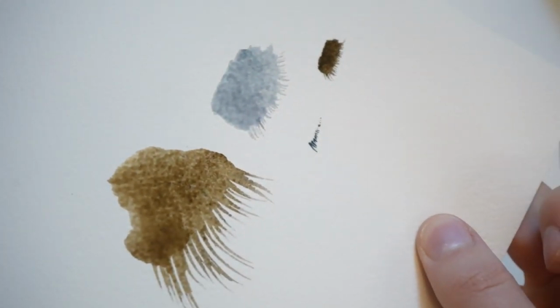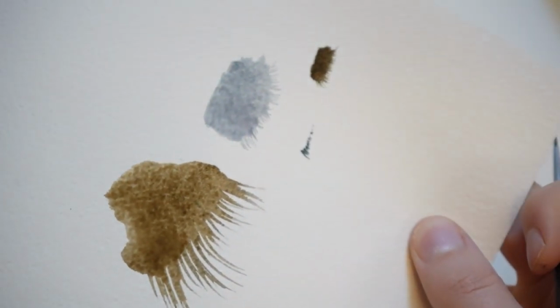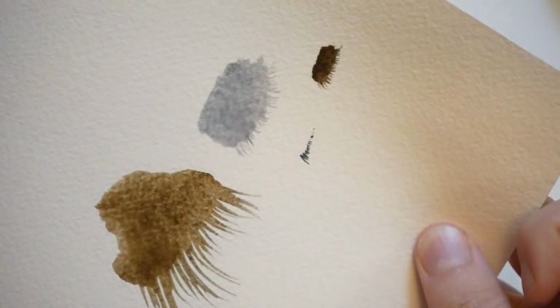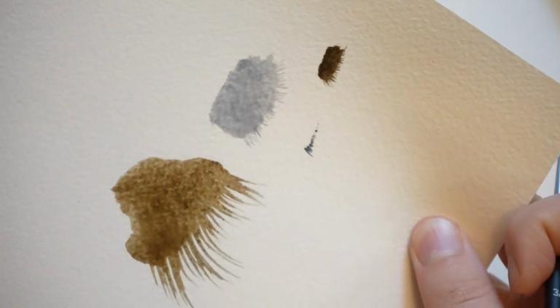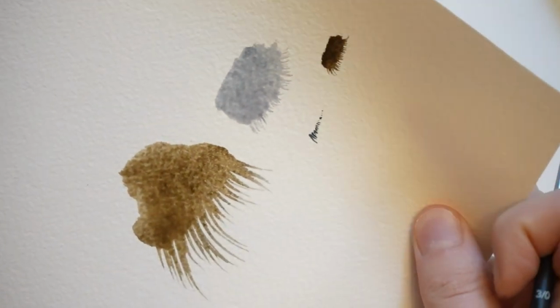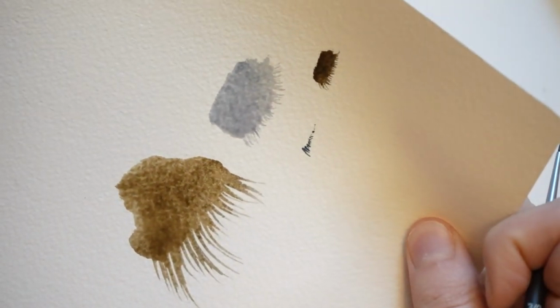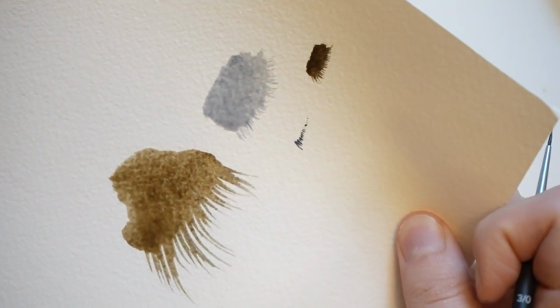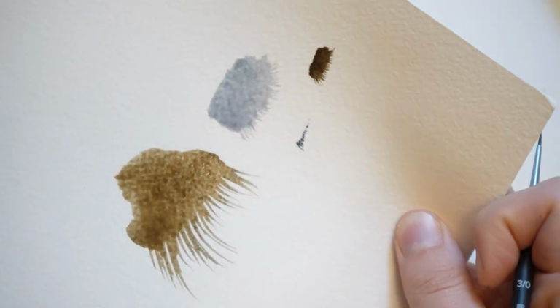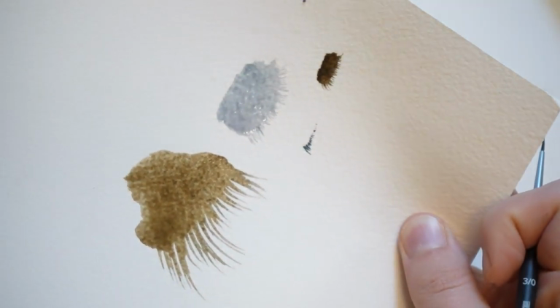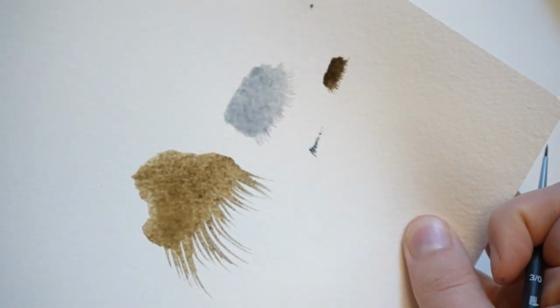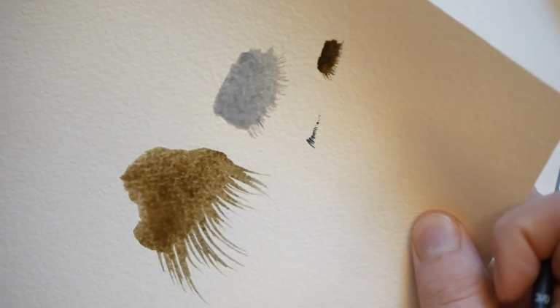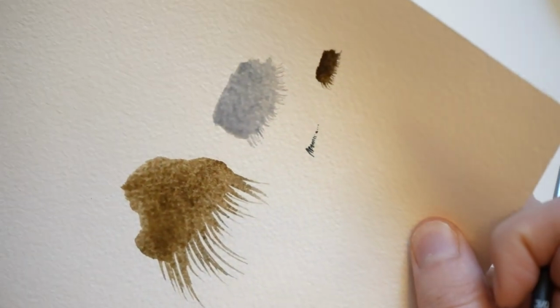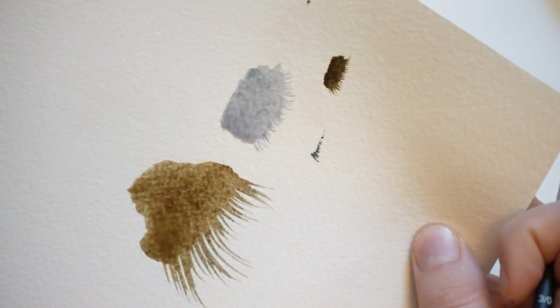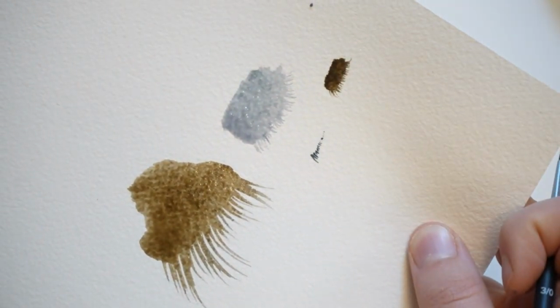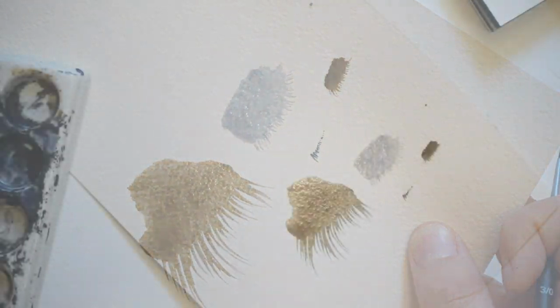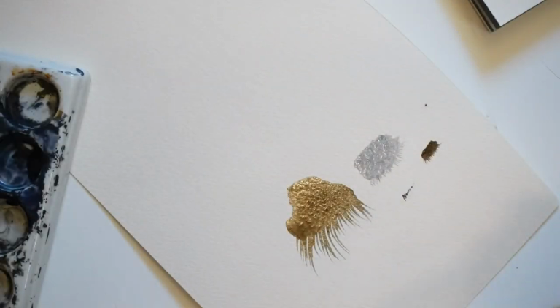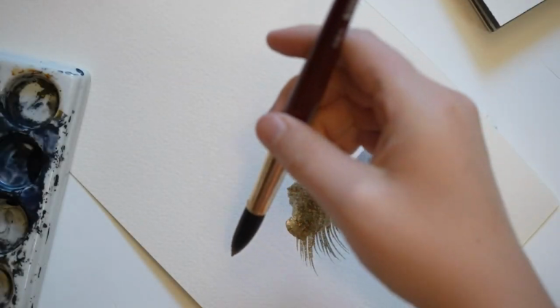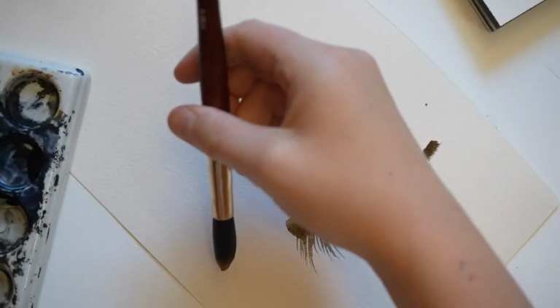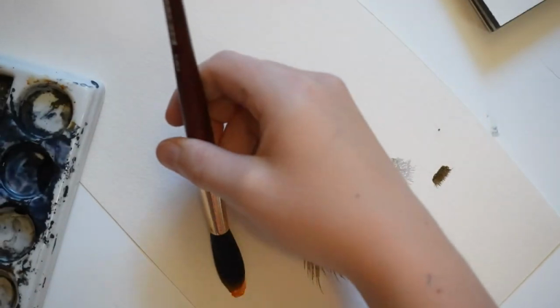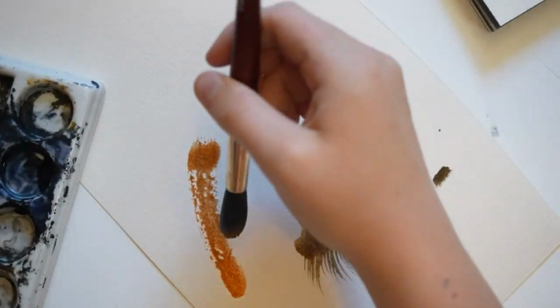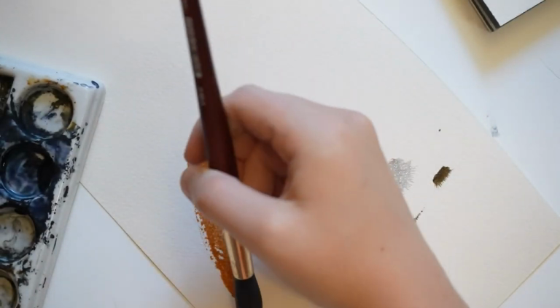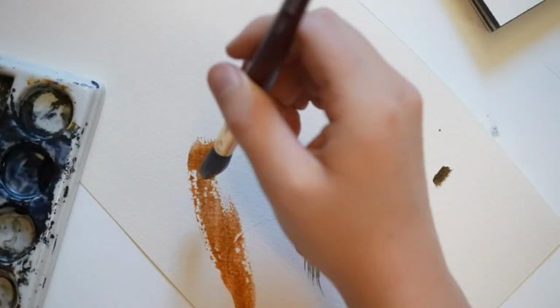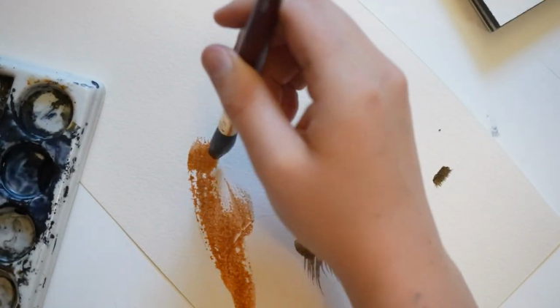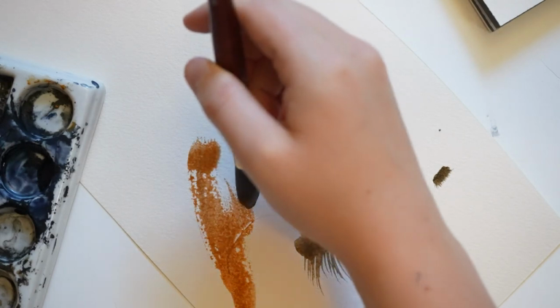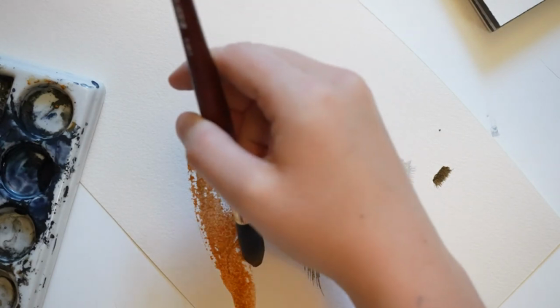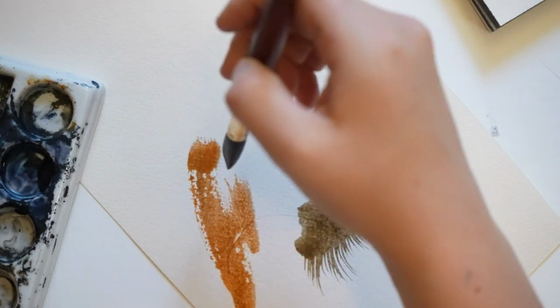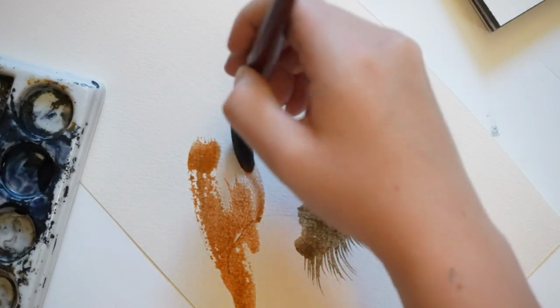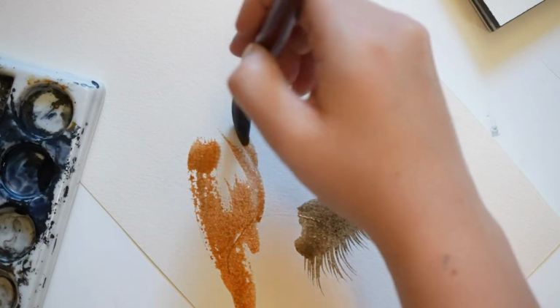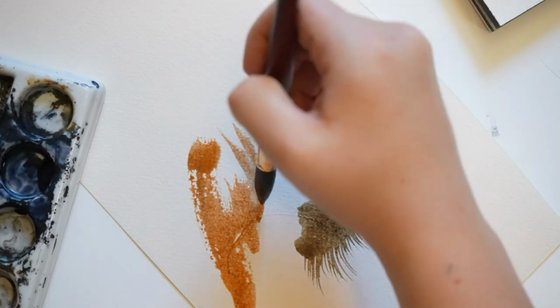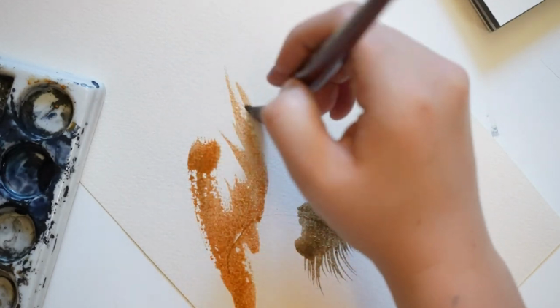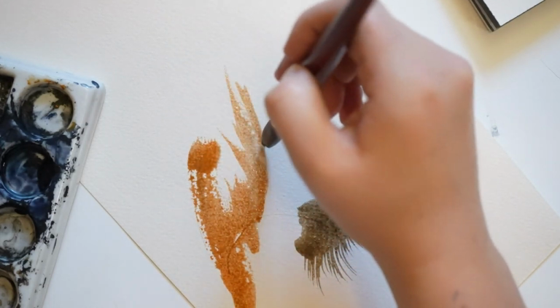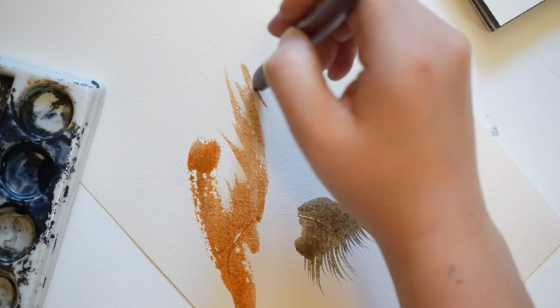Here are those examples up close. Another way I like to create fur, like on the fox I showed earlier, is by using bold brush strokes and mark making techniques.